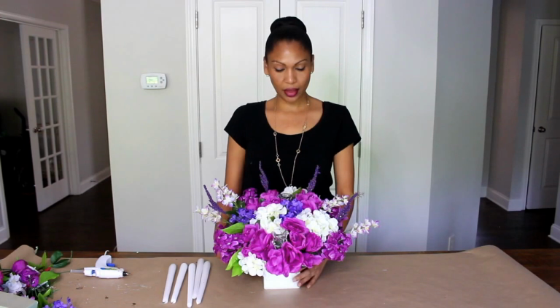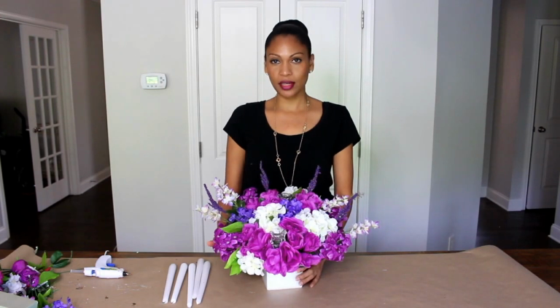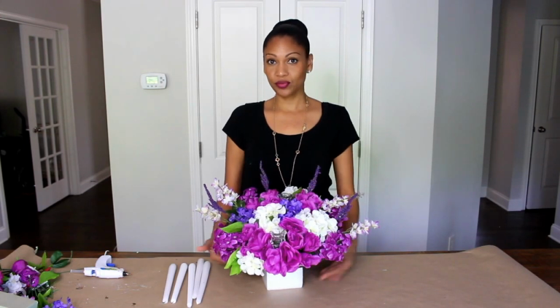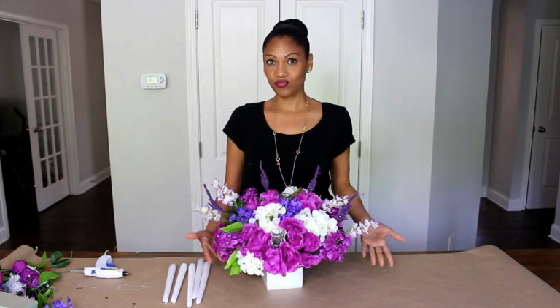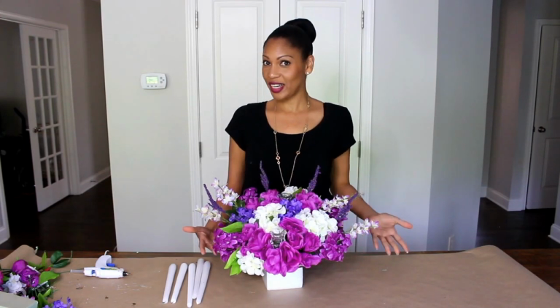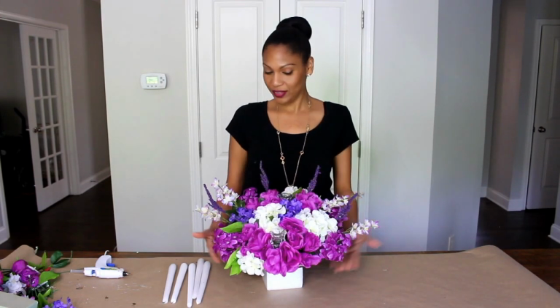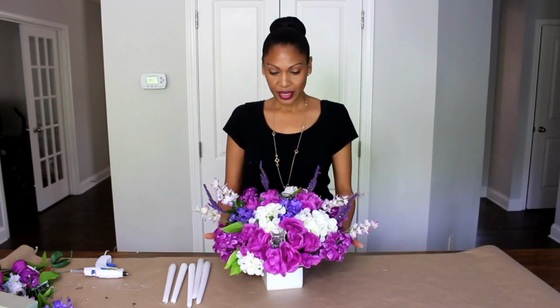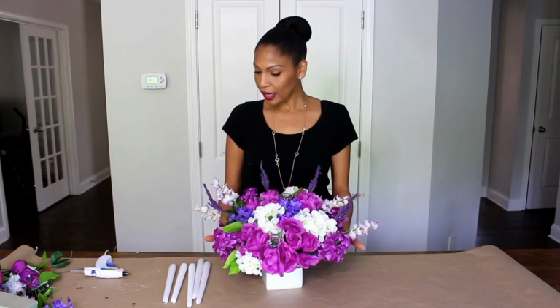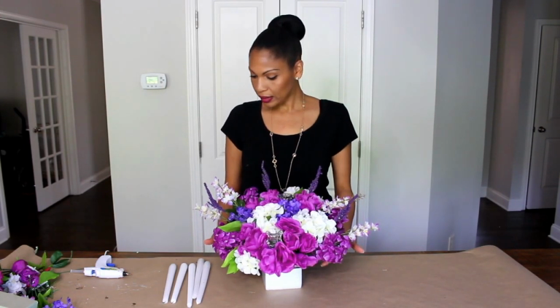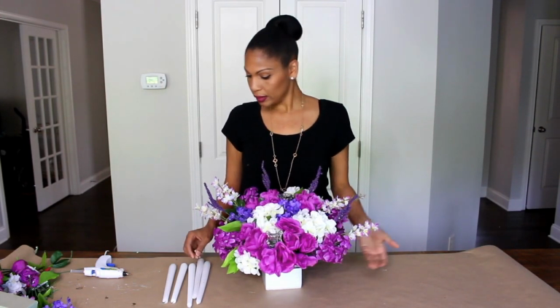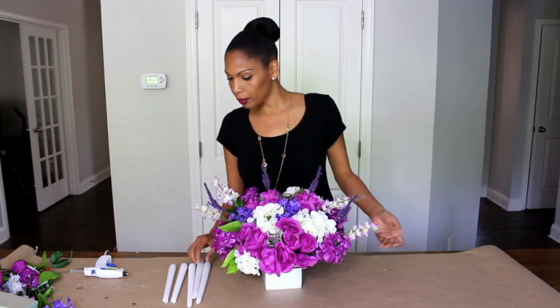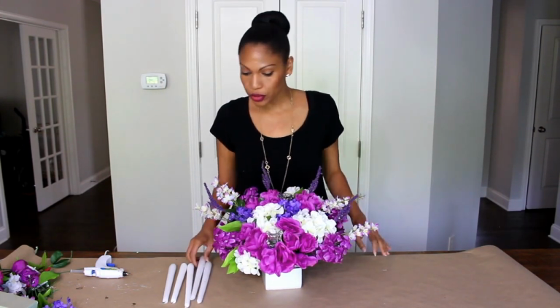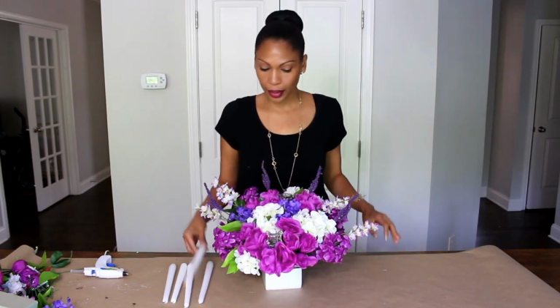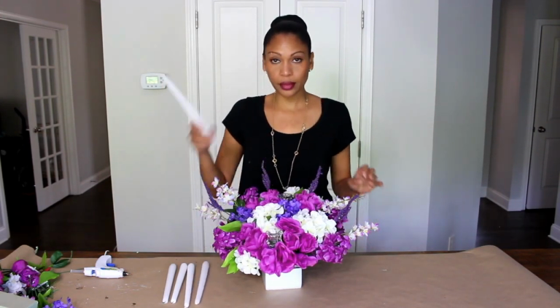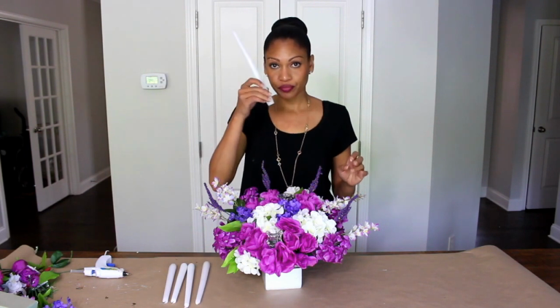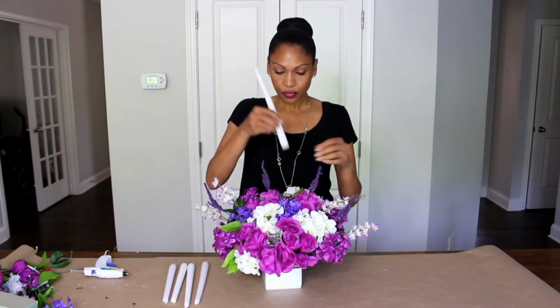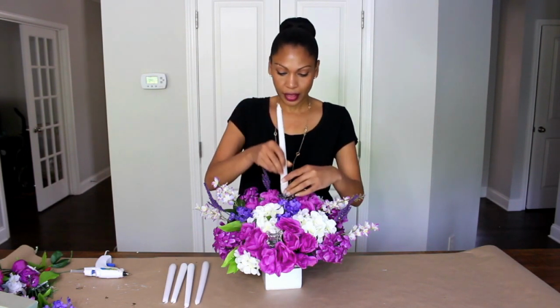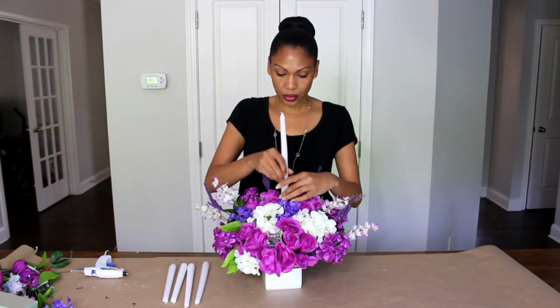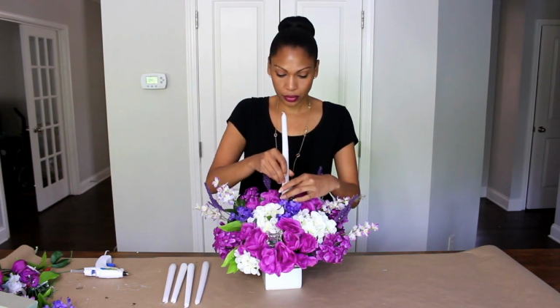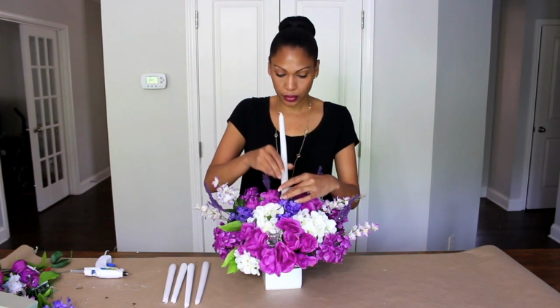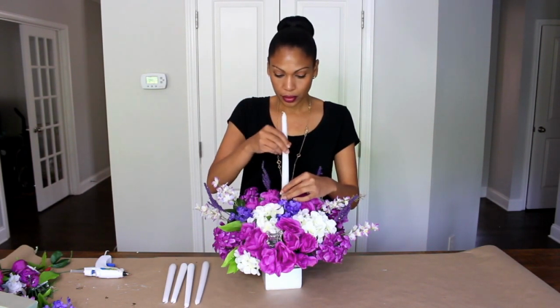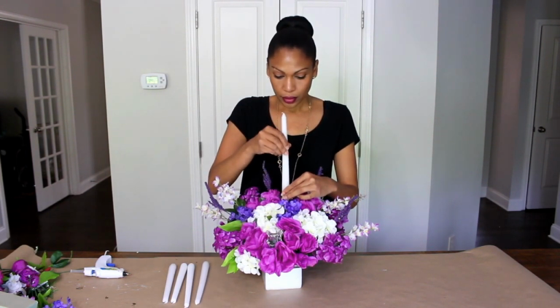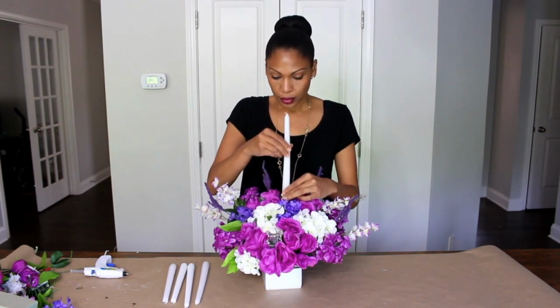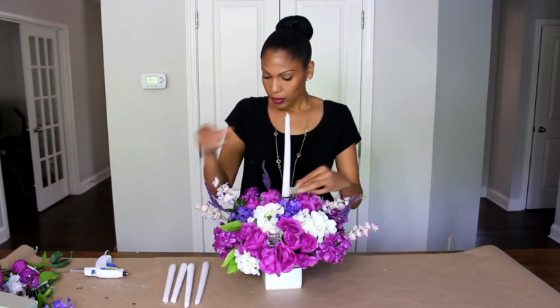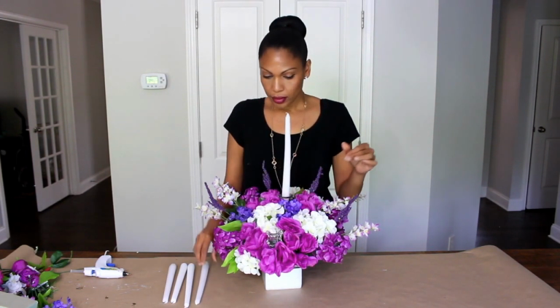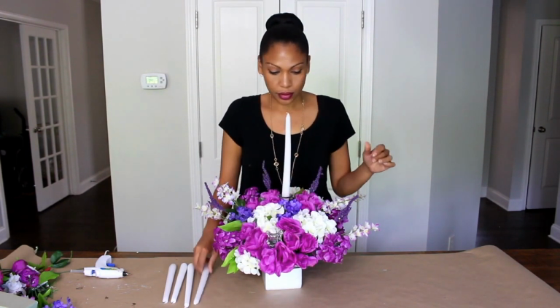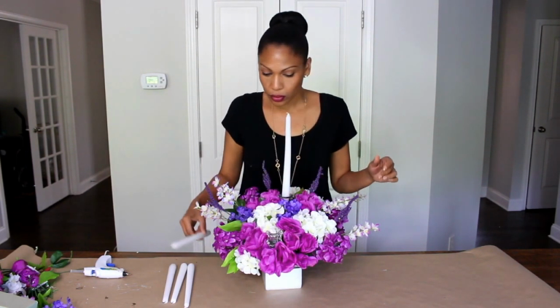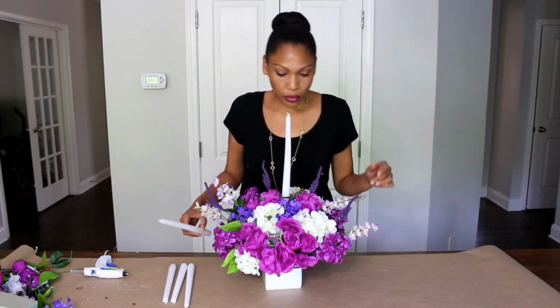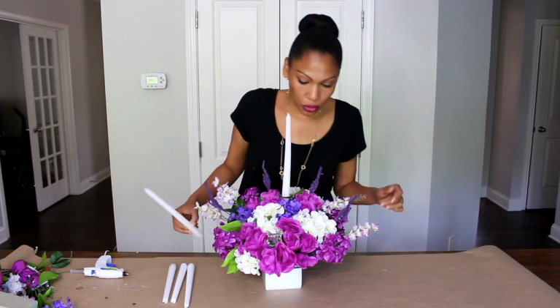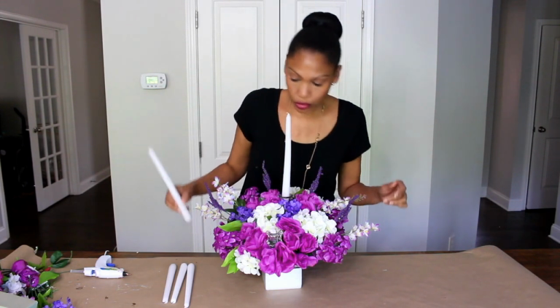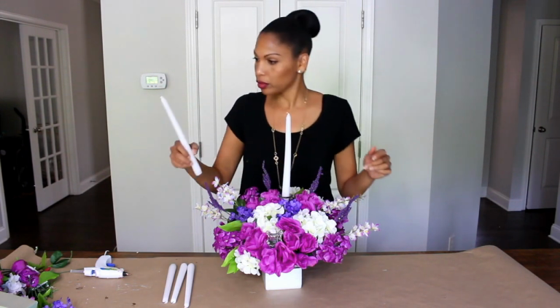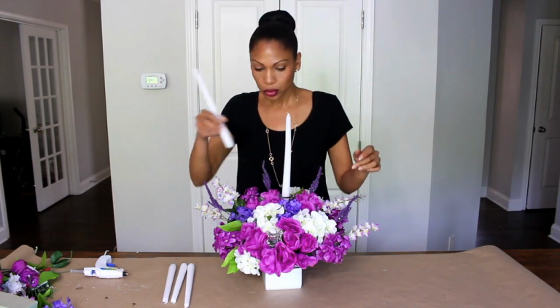I love it — it's pretty. Now I'm going to add the candles. This is so gorgeous.